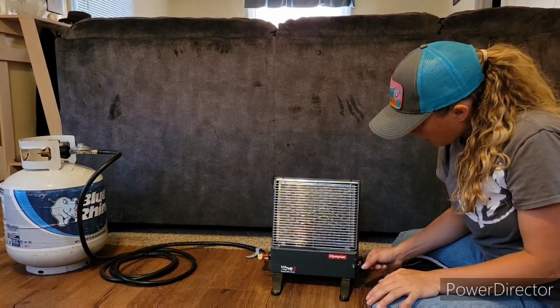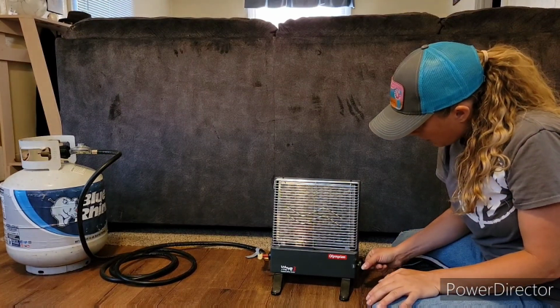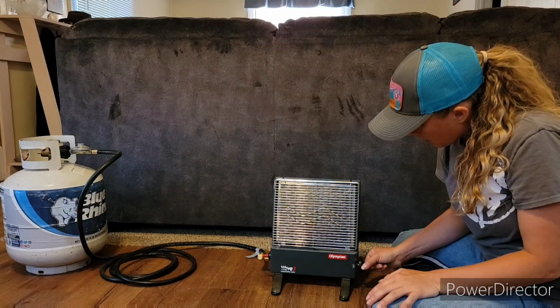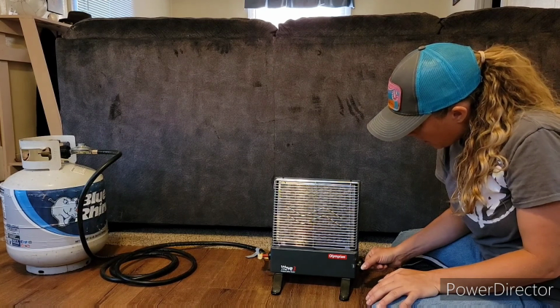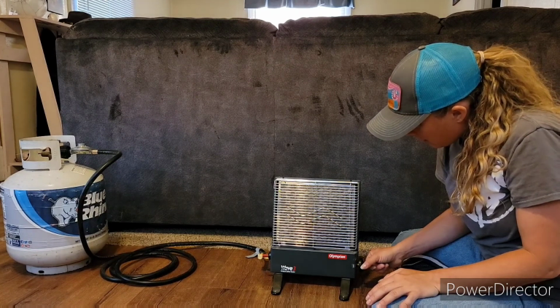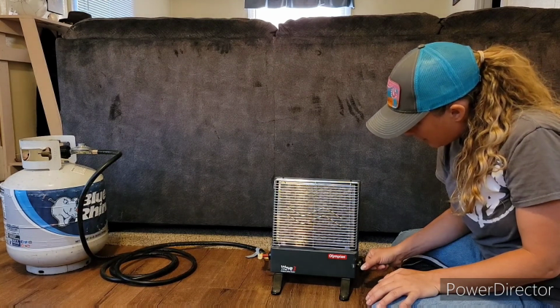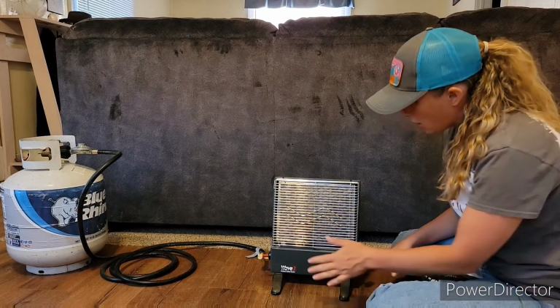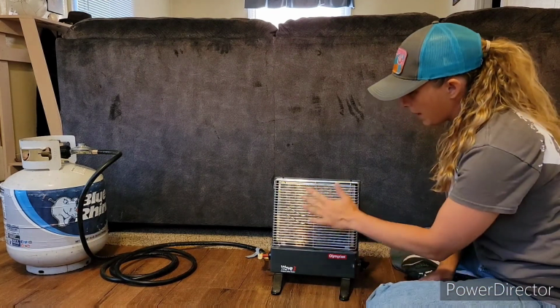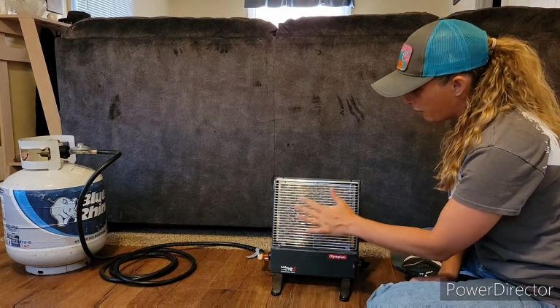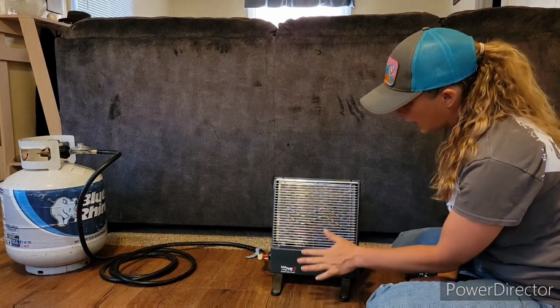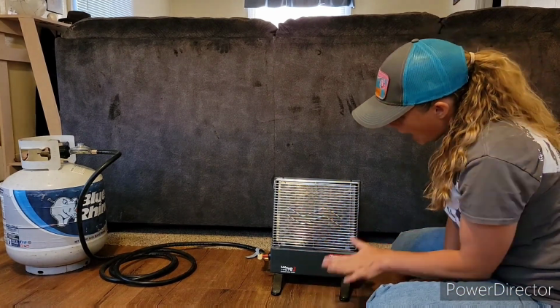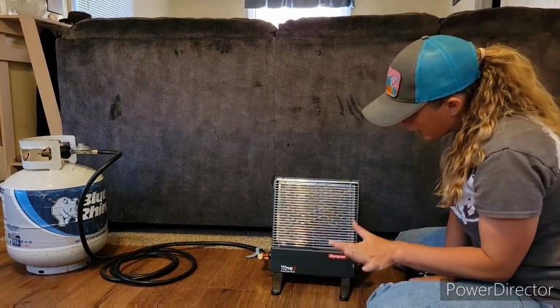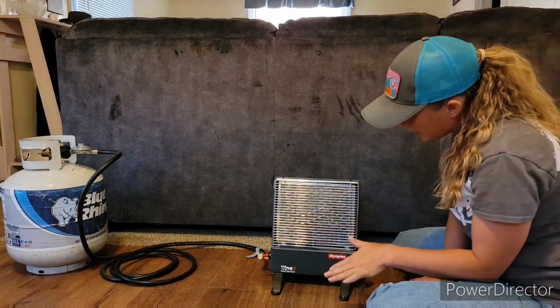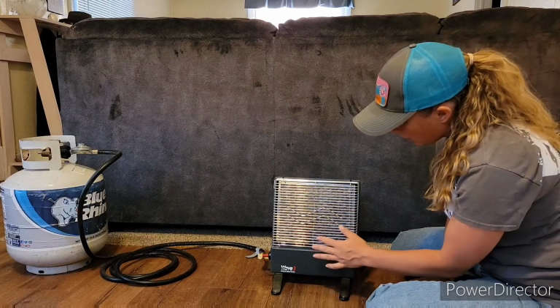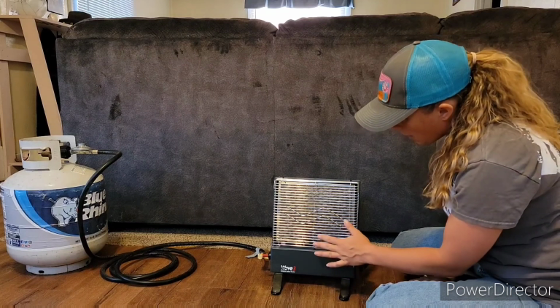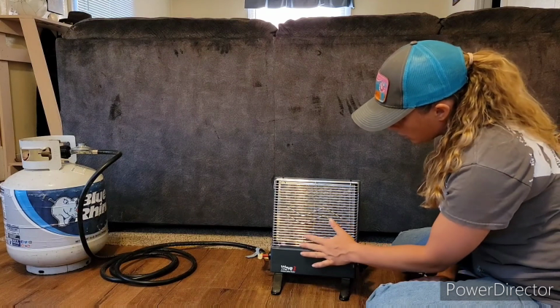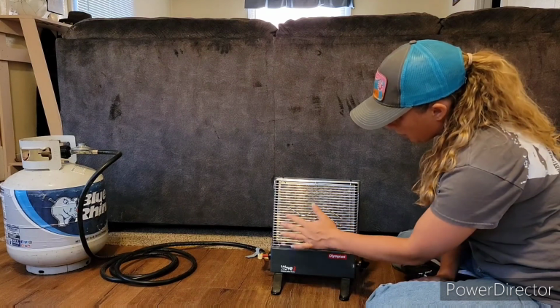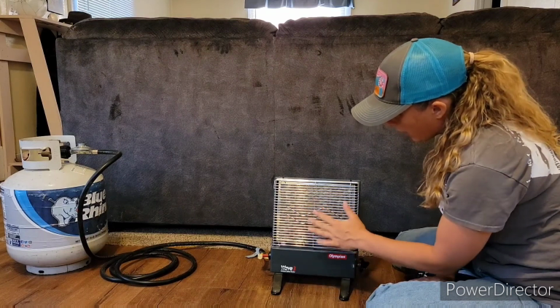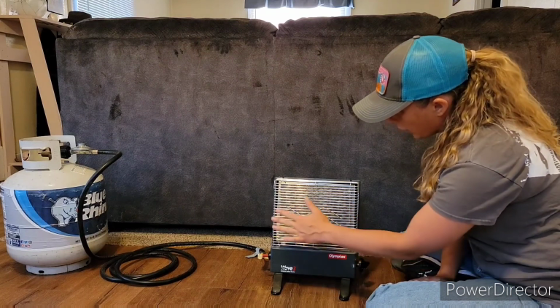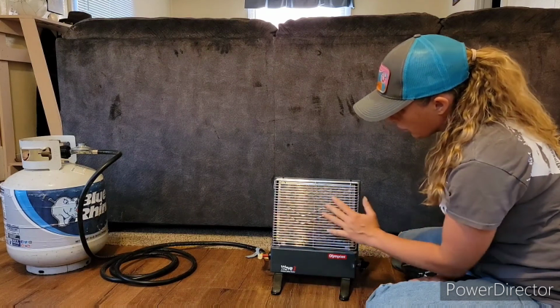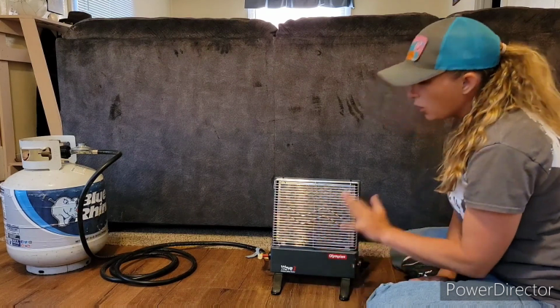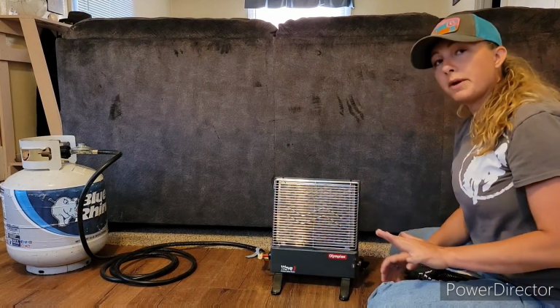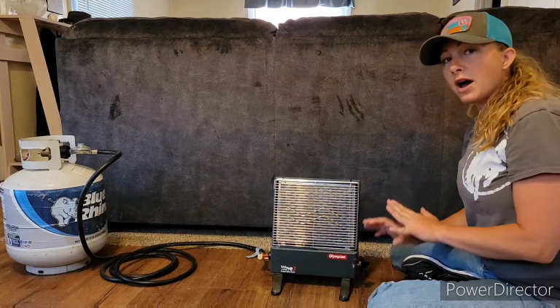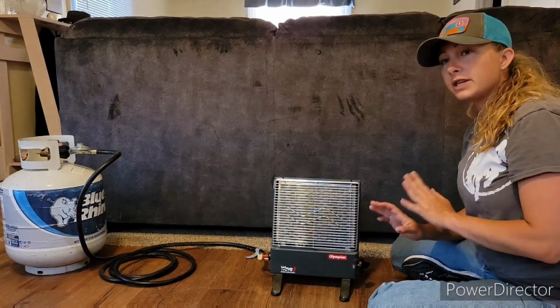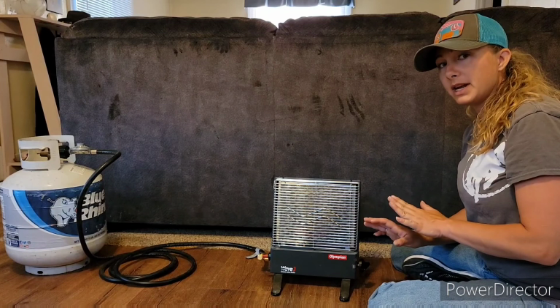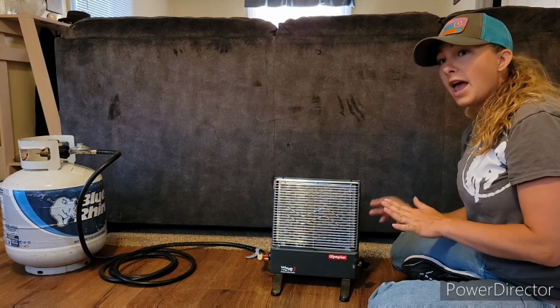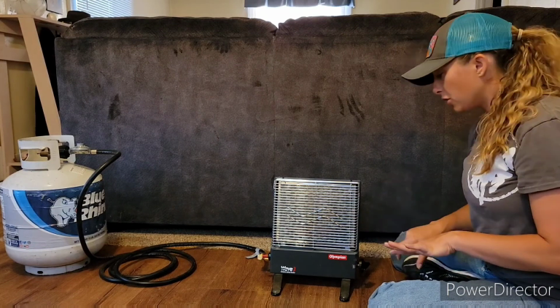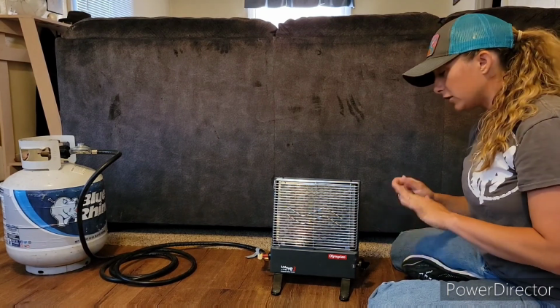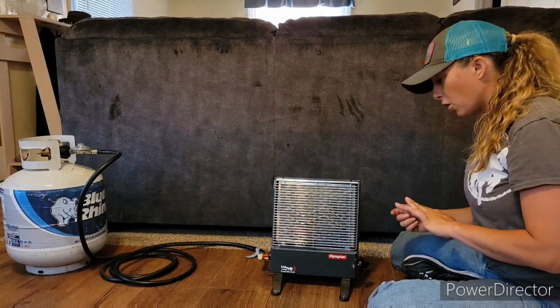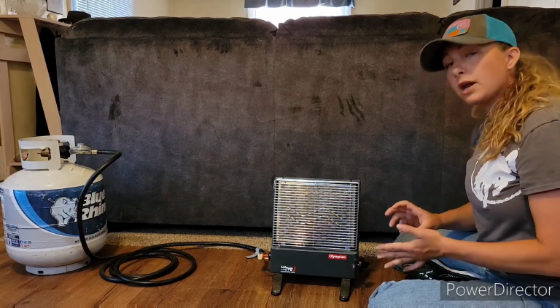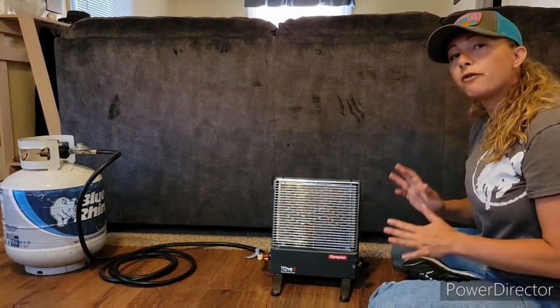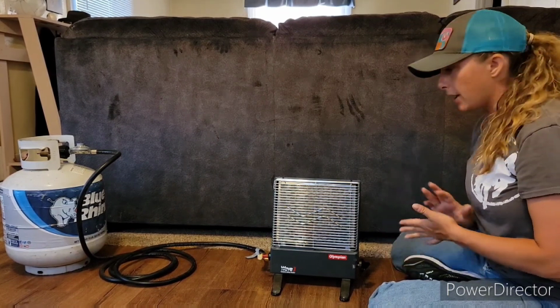Oh, I didn't have it all the way on high — there we go. Now she's going. I can really feel that heat. It's starting to get pretty red and starting to glow. You want to keep it on high for 10 minutes, and then you can set it to low, medium, wherever you need it.